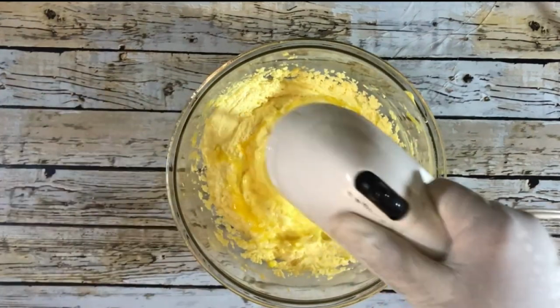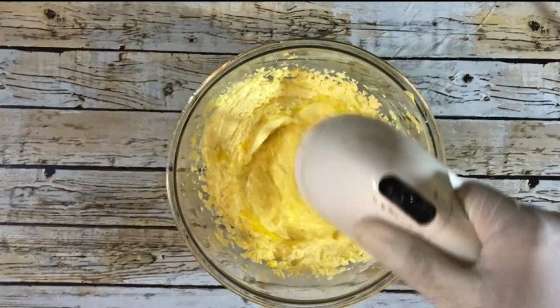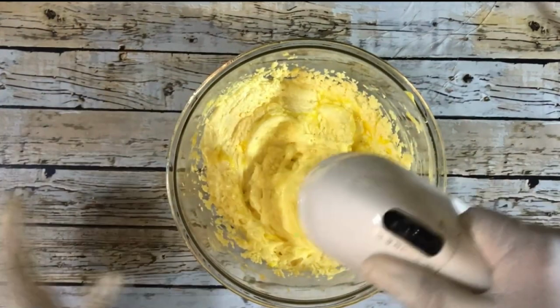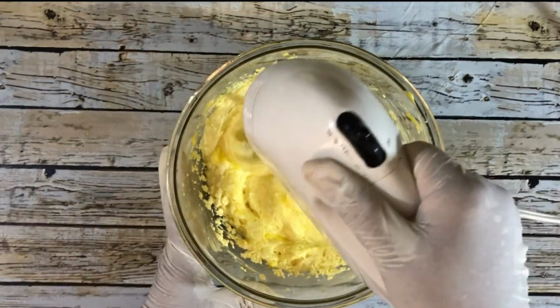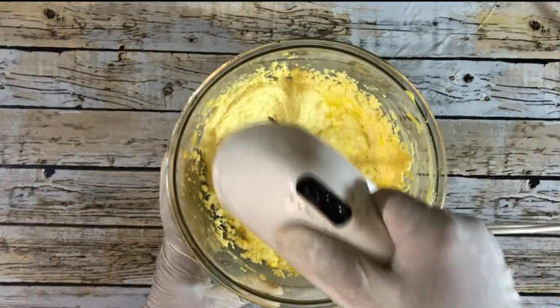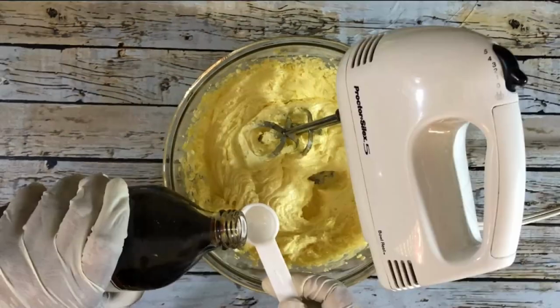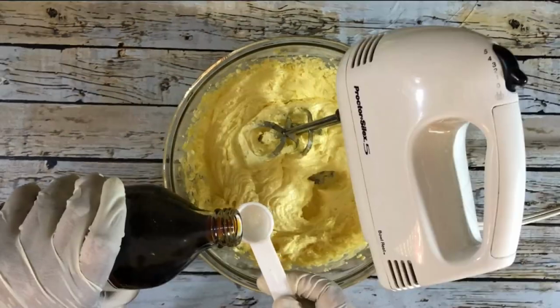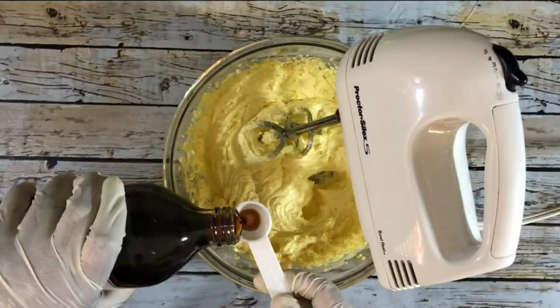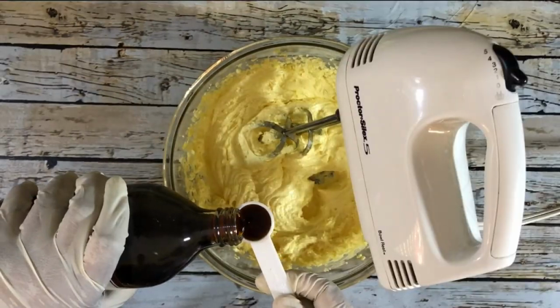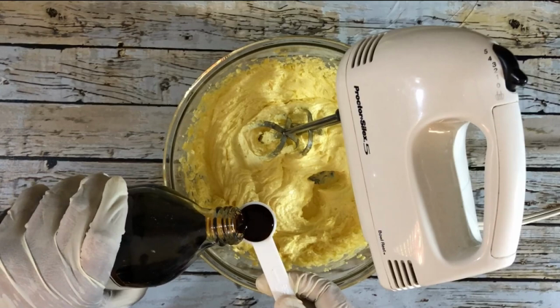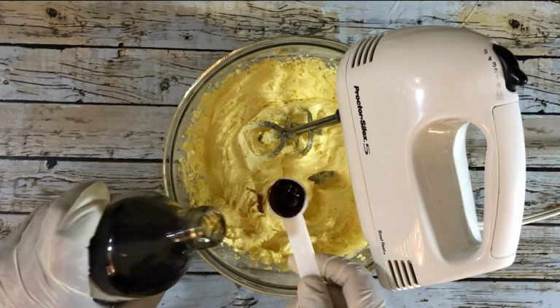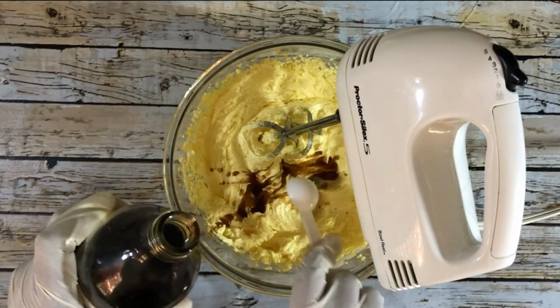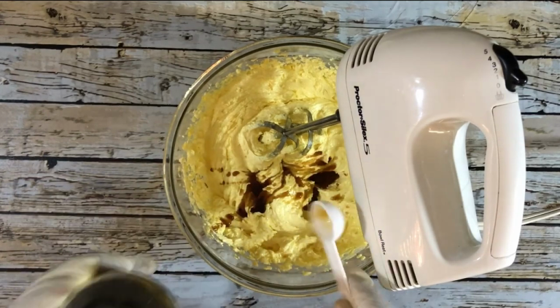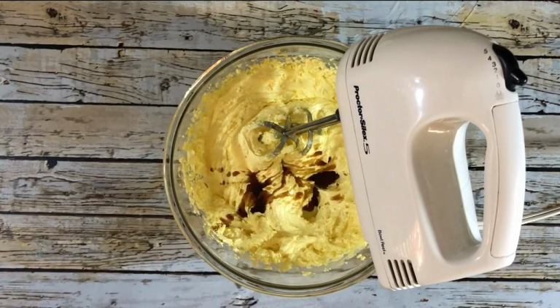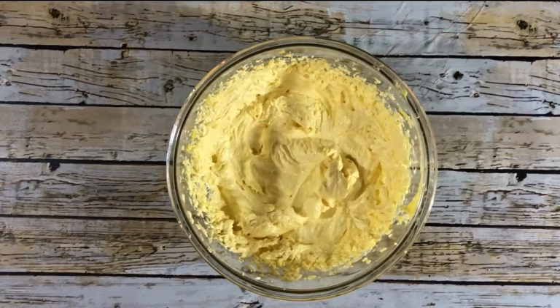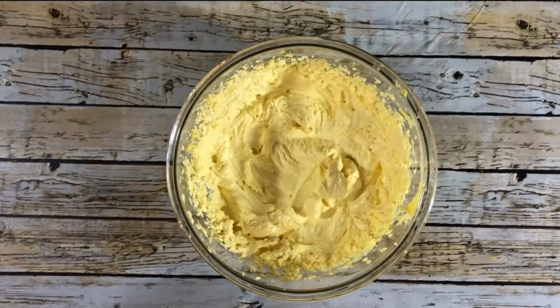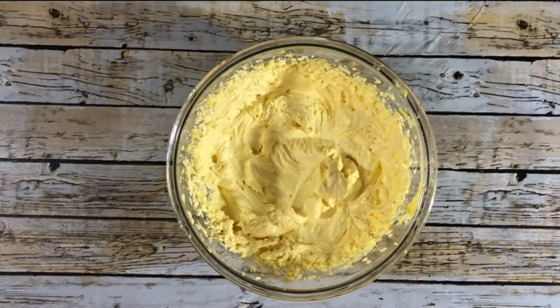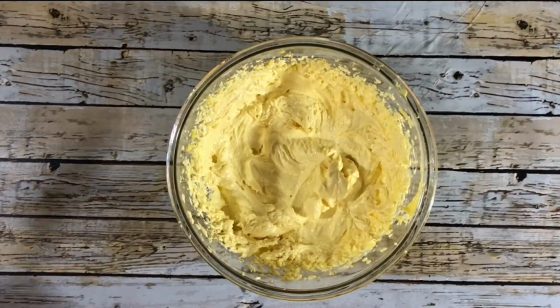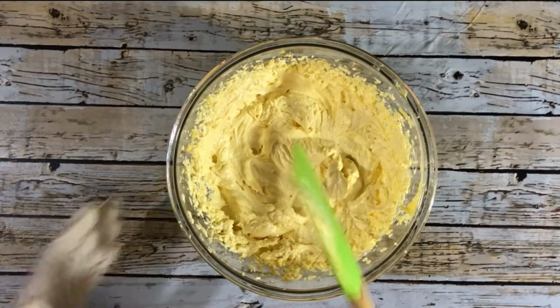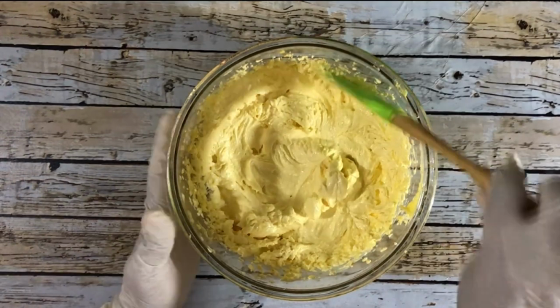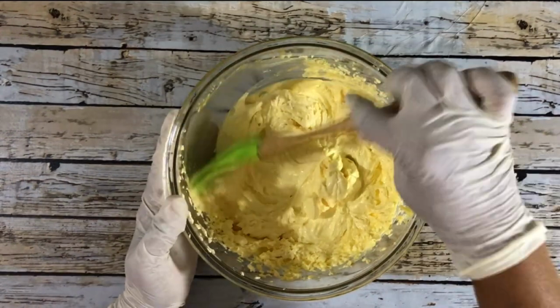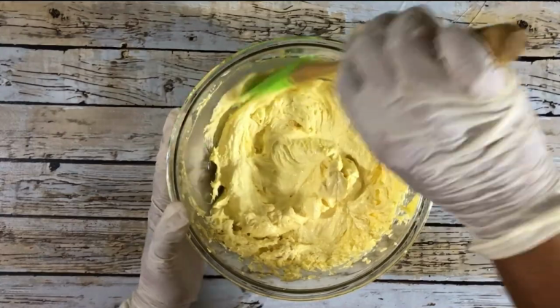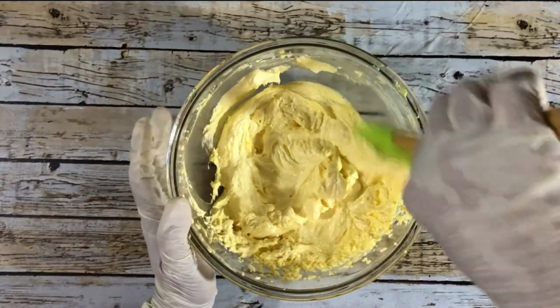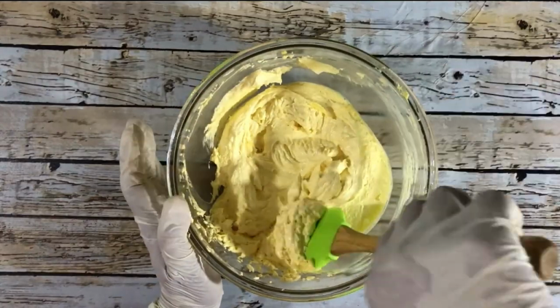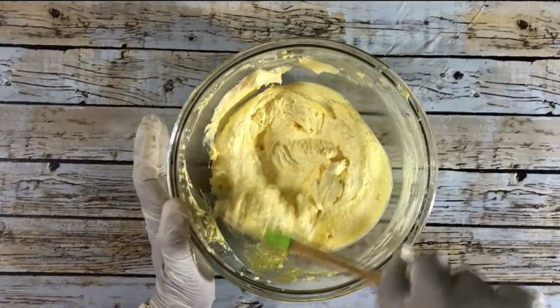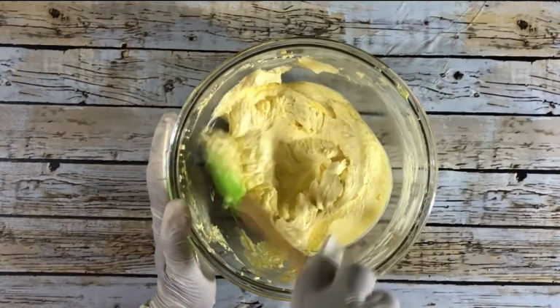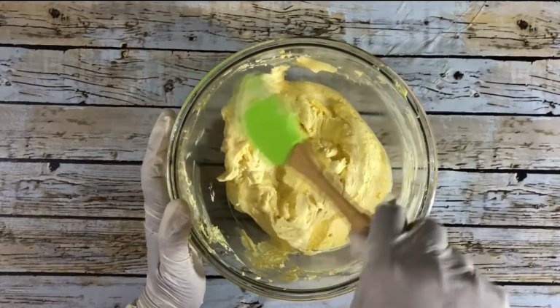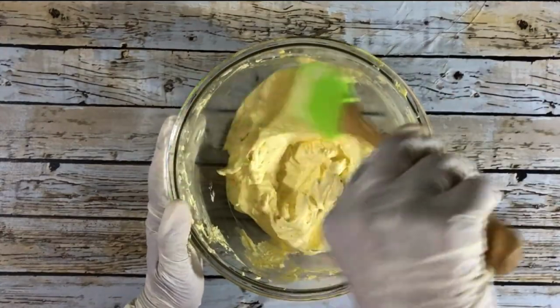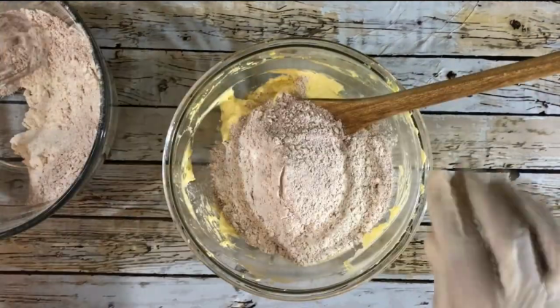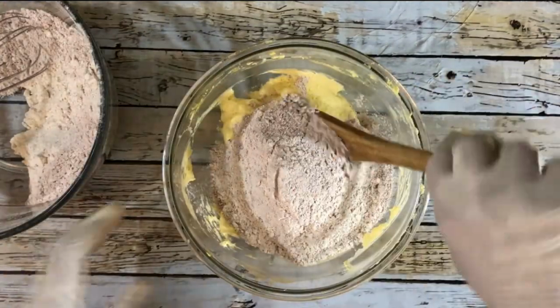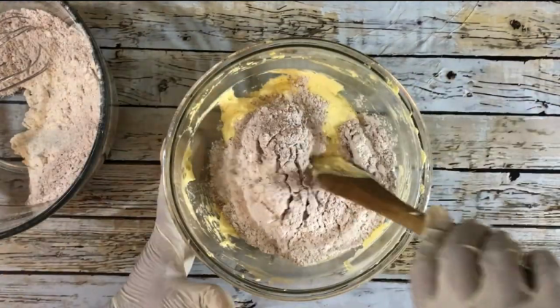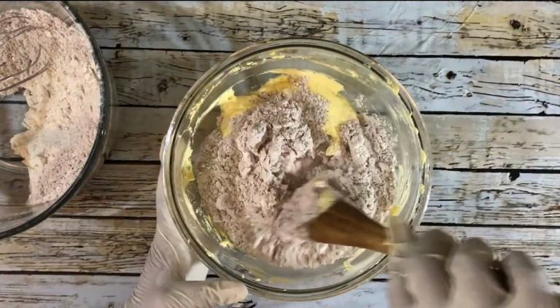I'm also going to beat in one teaspoon of vanilla. Once I've finished with that, I'm going to scrape the mixture from the sides of the bowl before I add the dry ingredients. I'll add the dry ingredients in two parts.